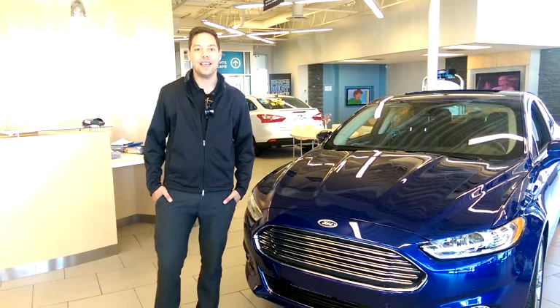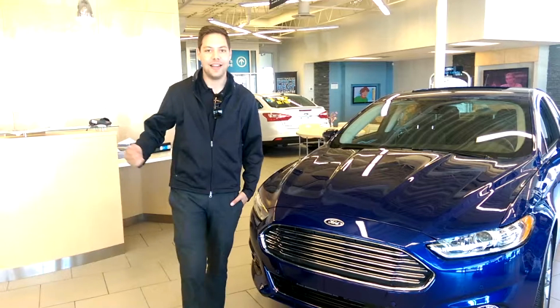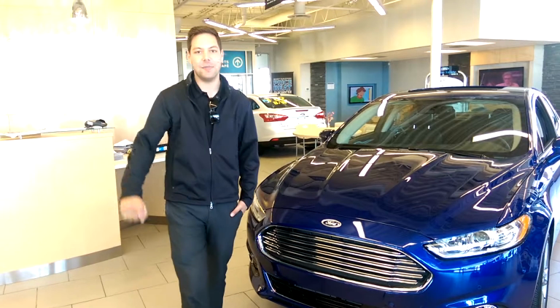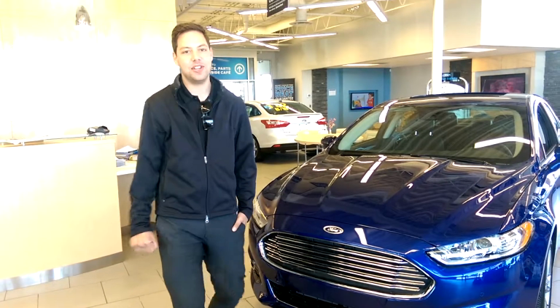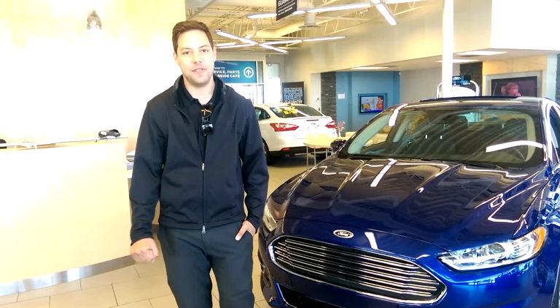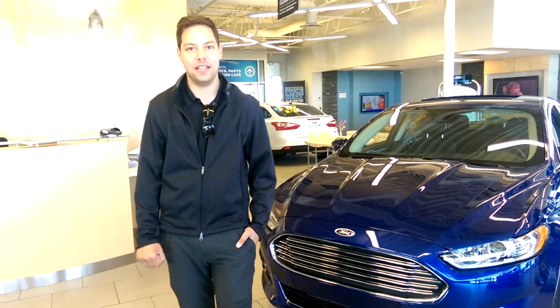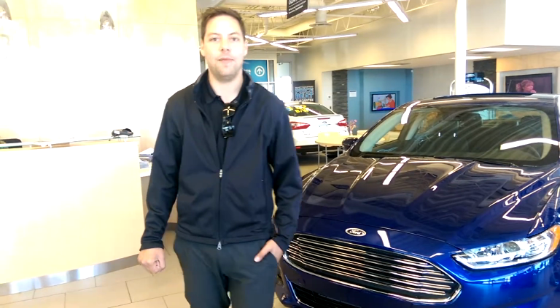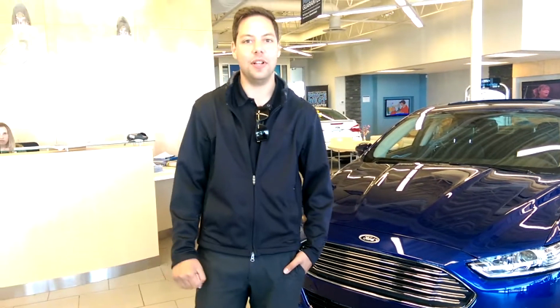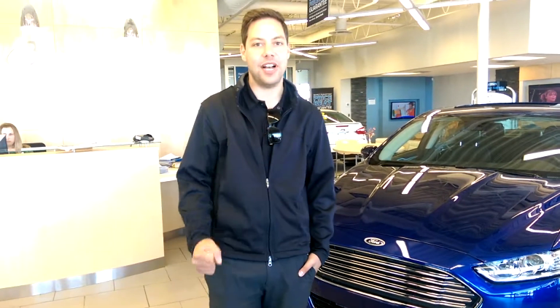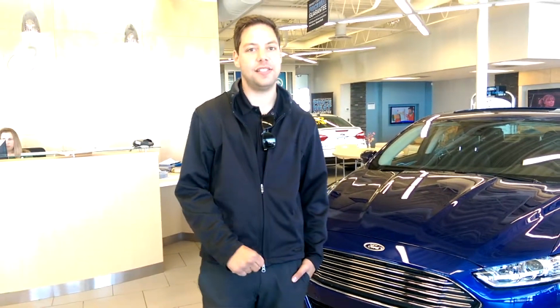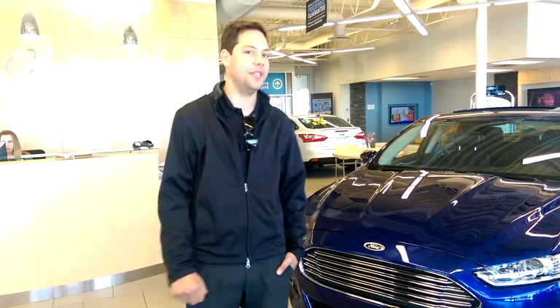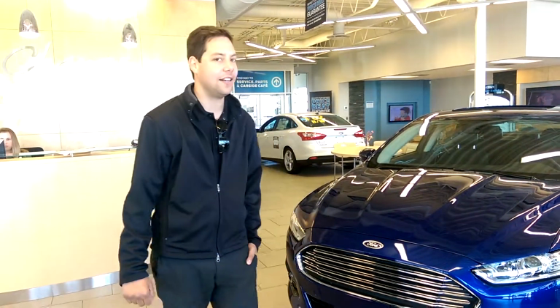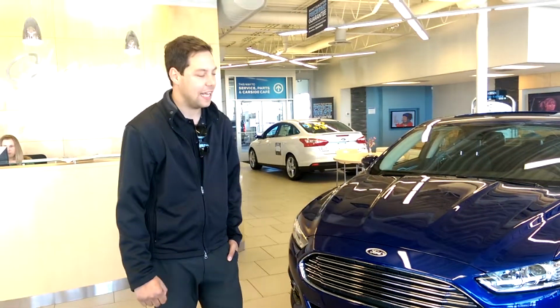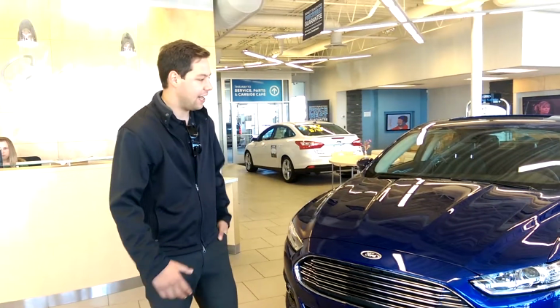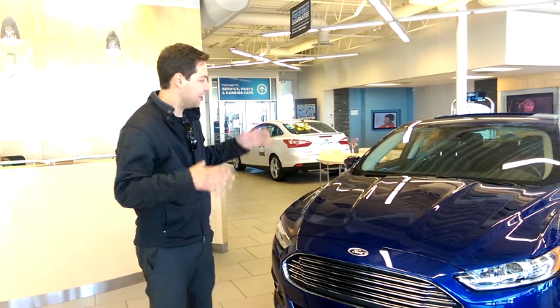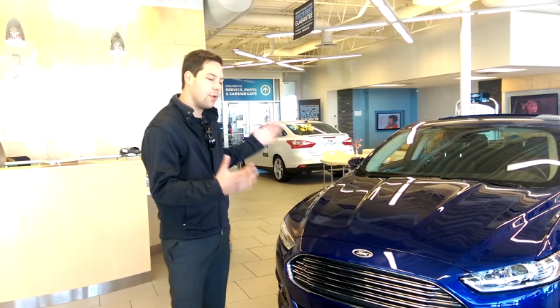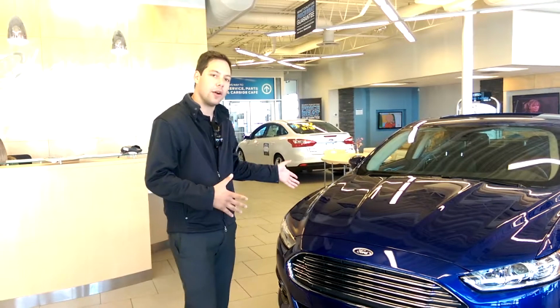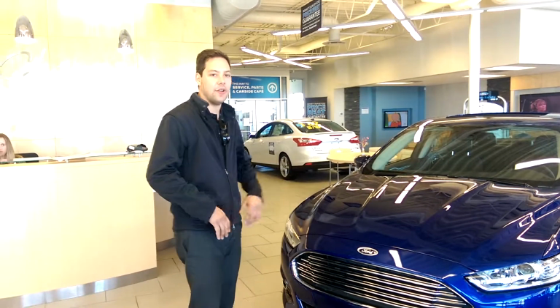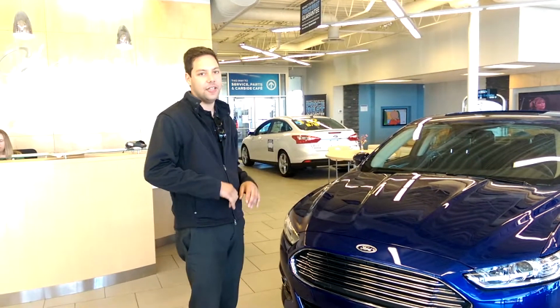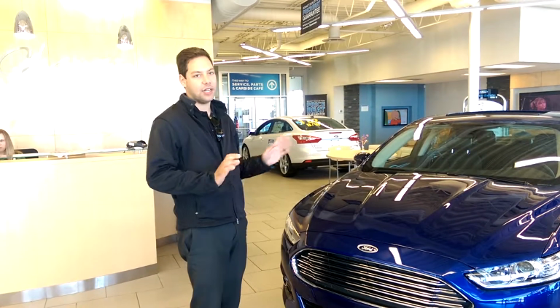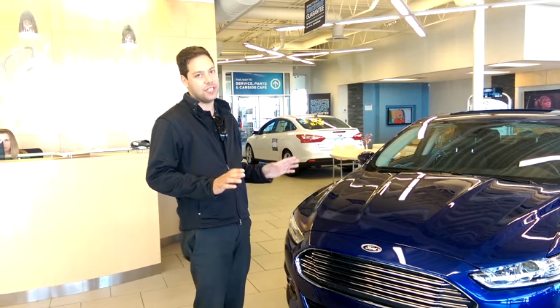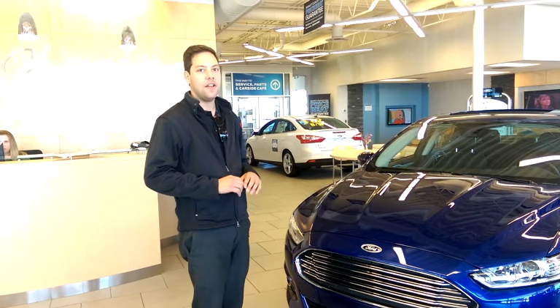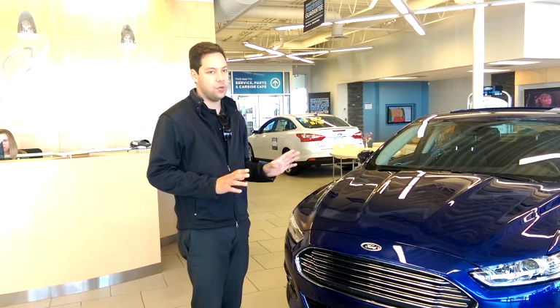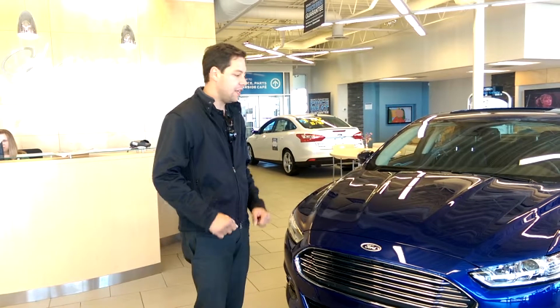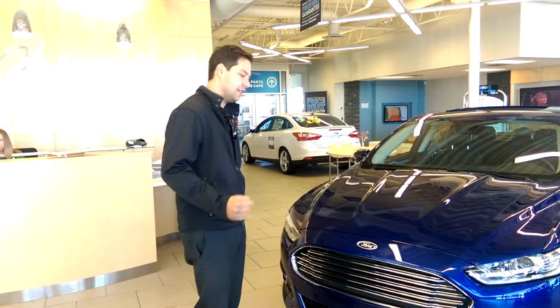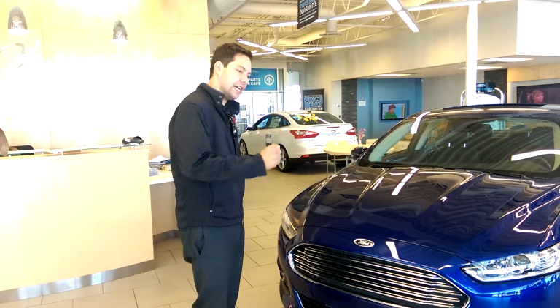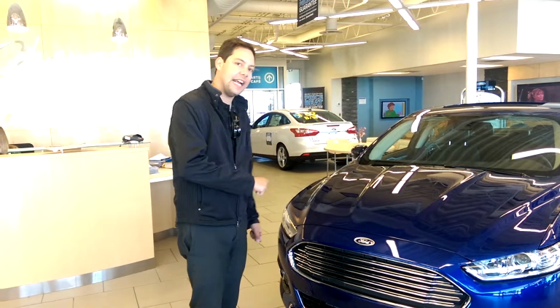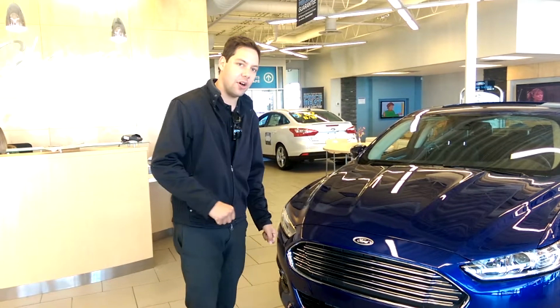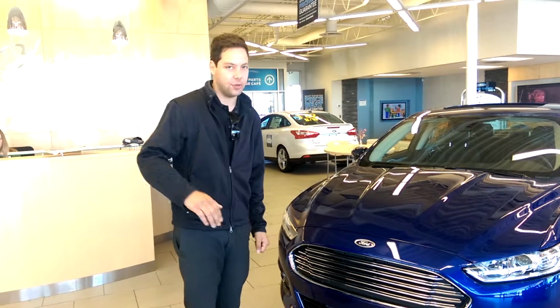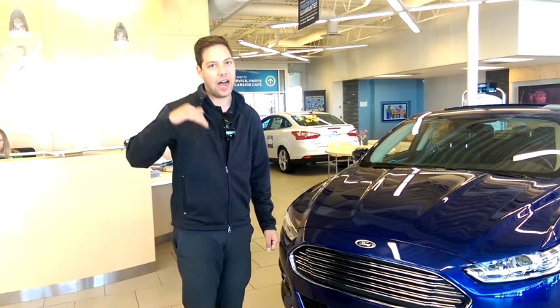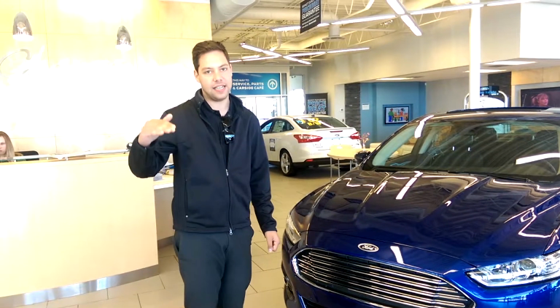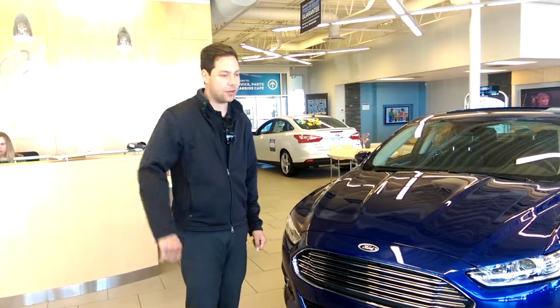Hey guys, my name is Thomas from Benidin La Ford in Regina, Saskatchewan, Canada, and today we're going to do a quick walk around on the 2014 Fusion. This is our Titanium model, so it's our highest-end model.